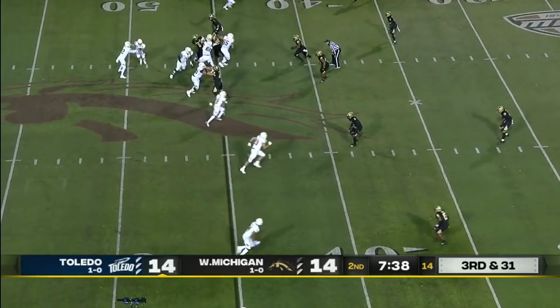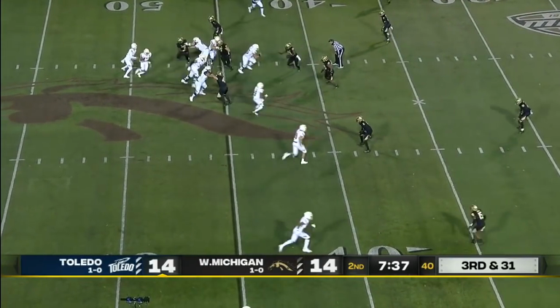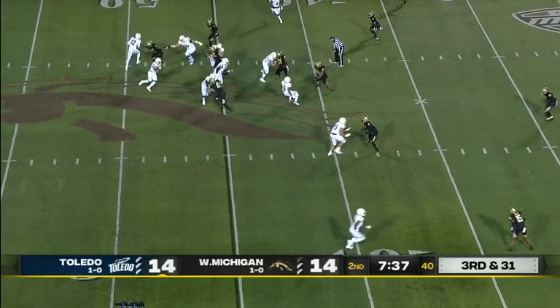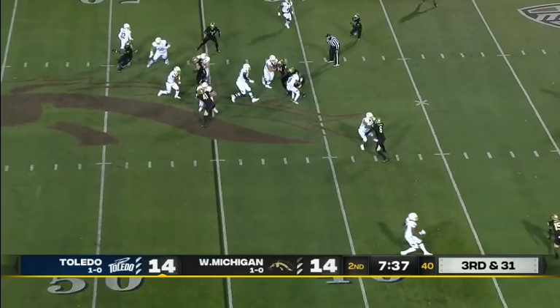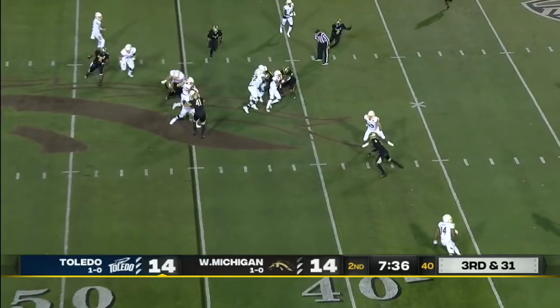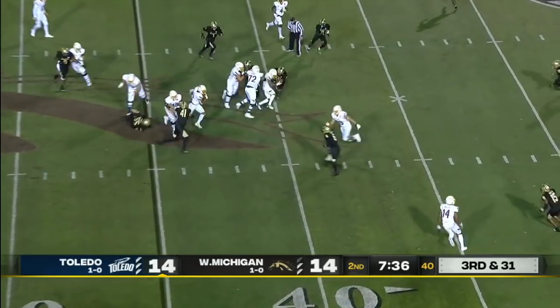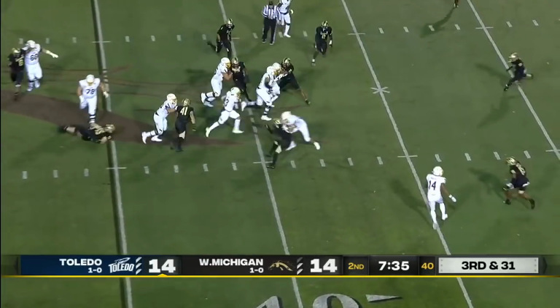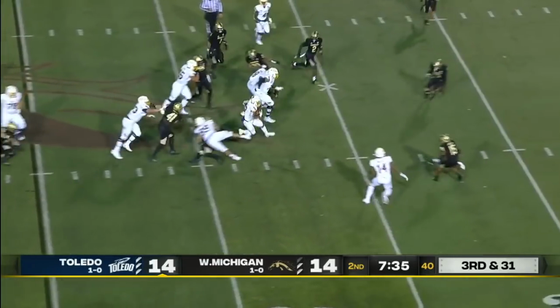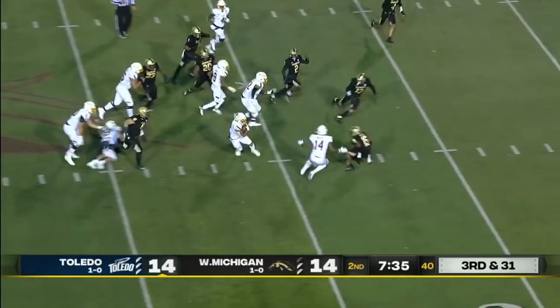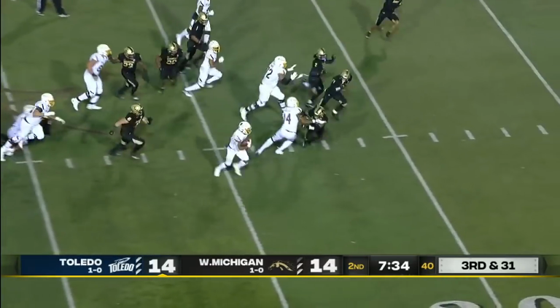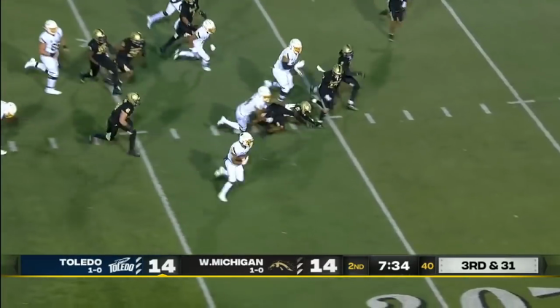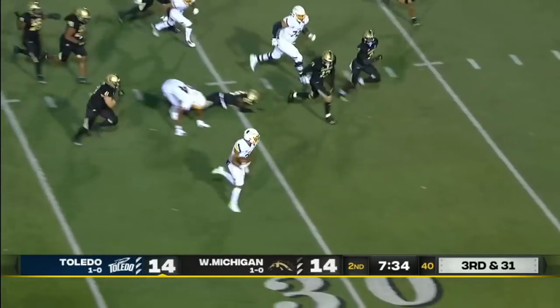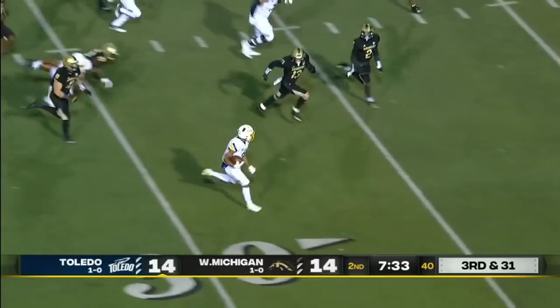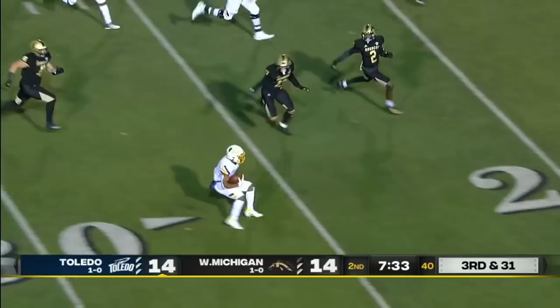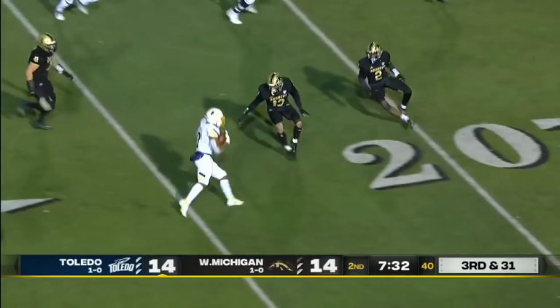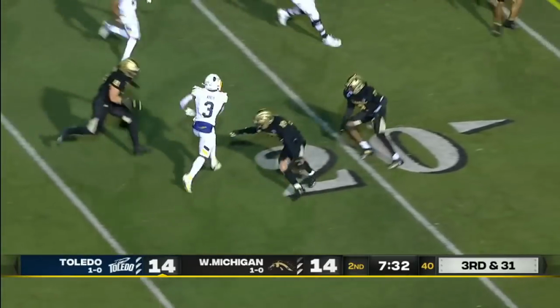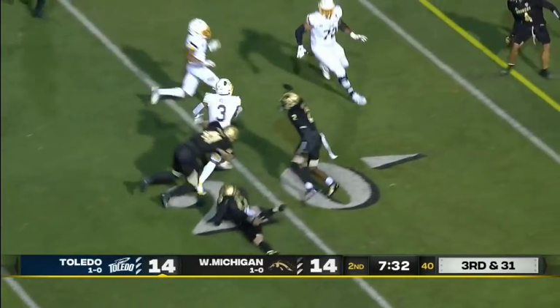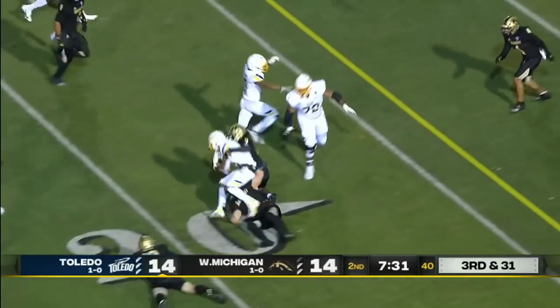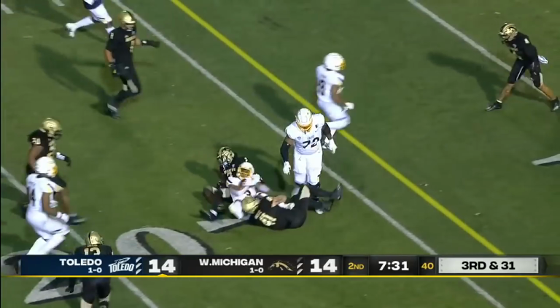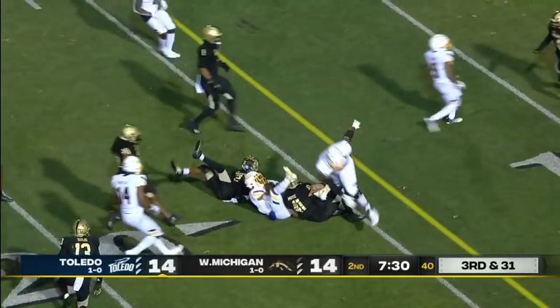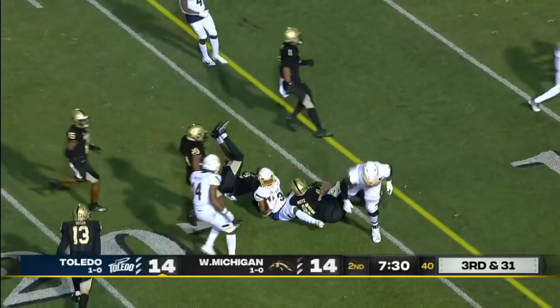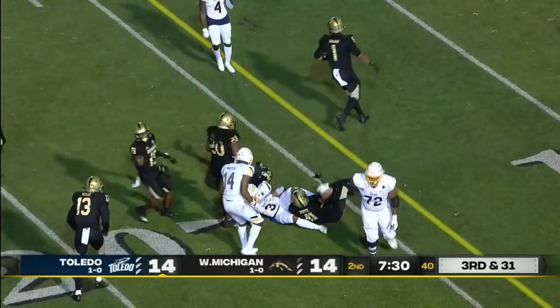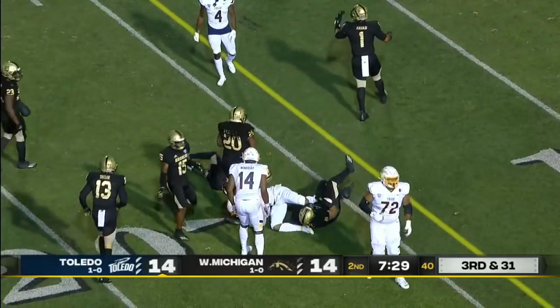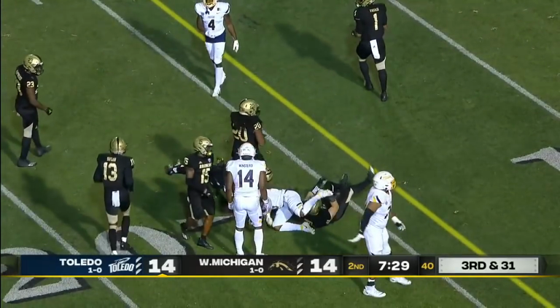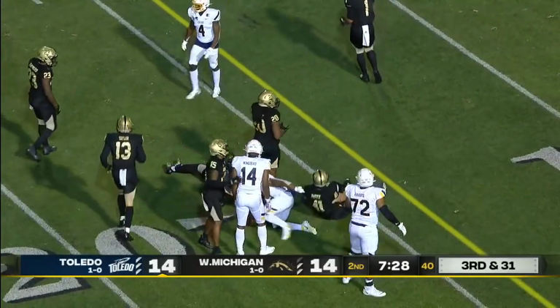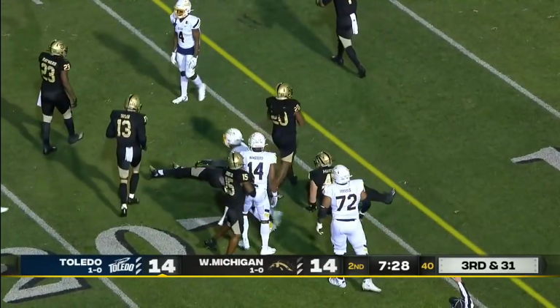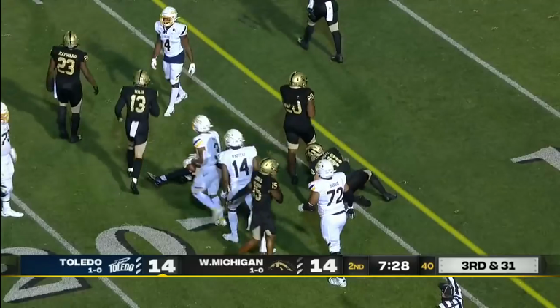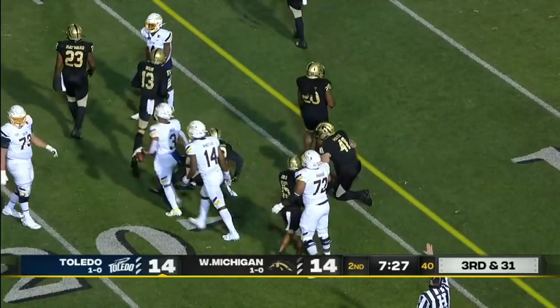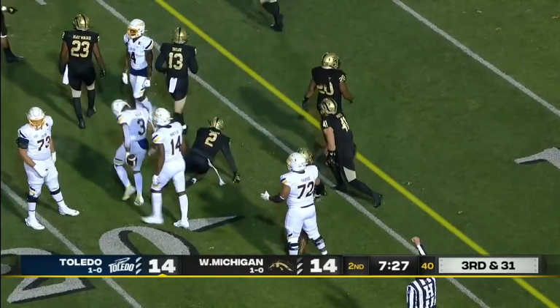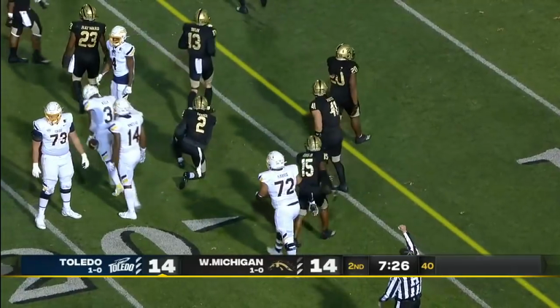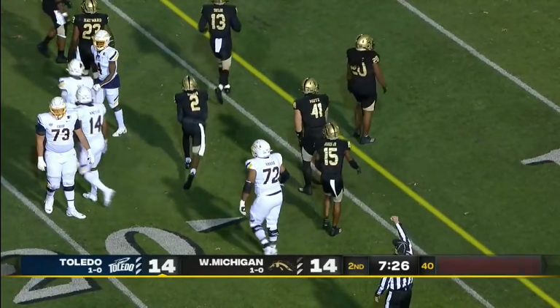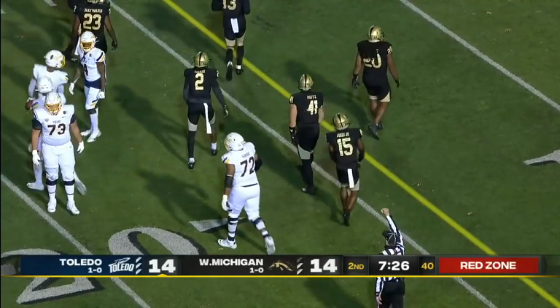Third and 31, they'll keep it on the ground — and look at this opening. Micah Kelly gets all the way inside the 20 yard line.